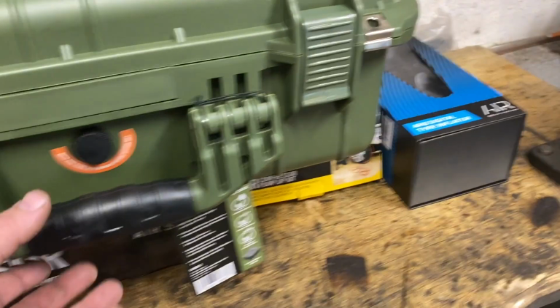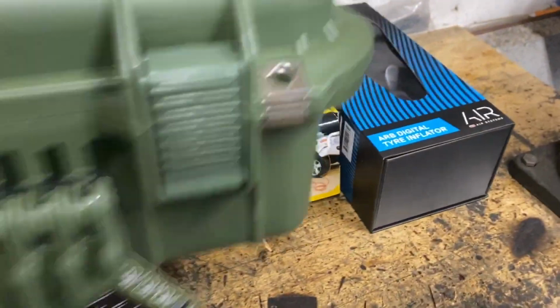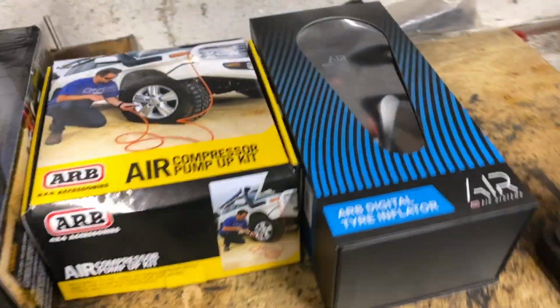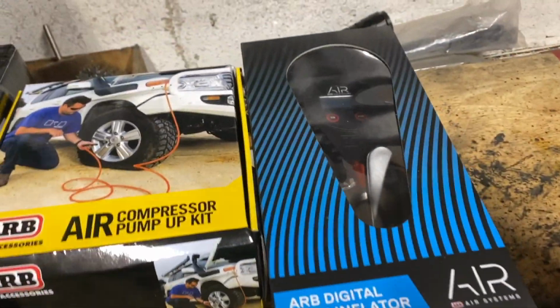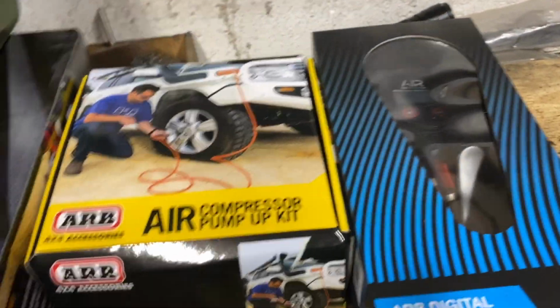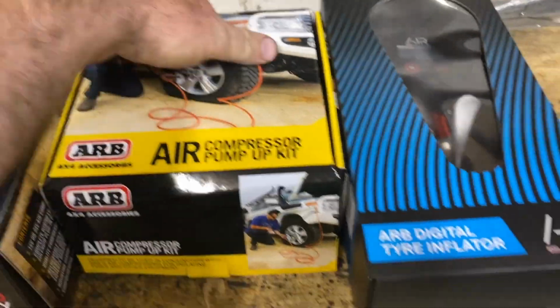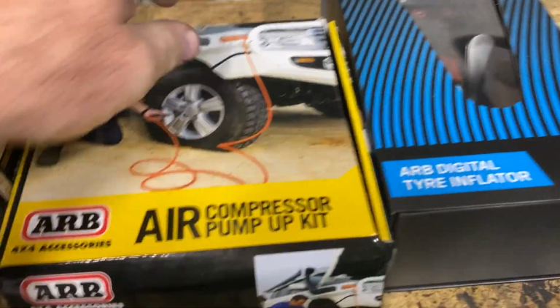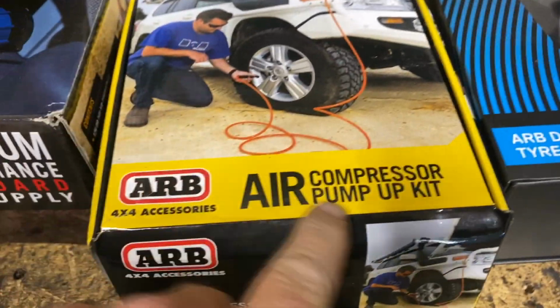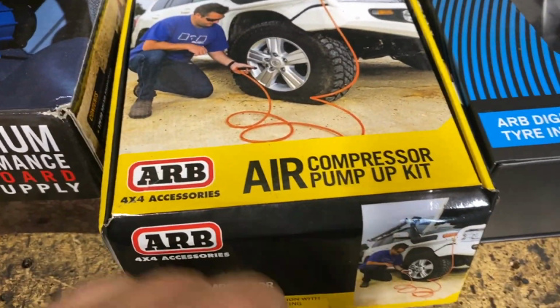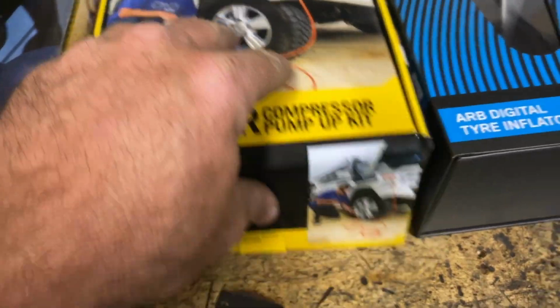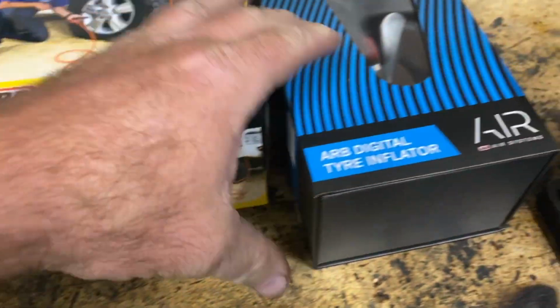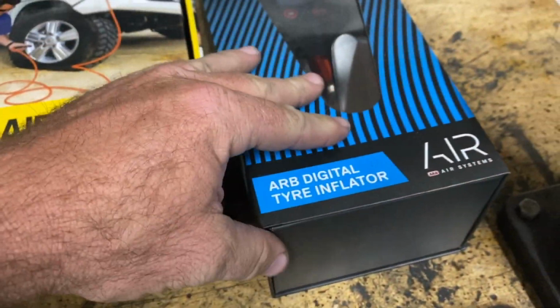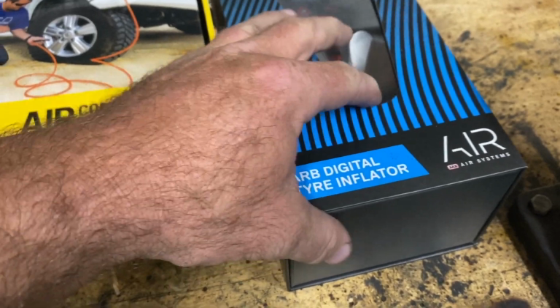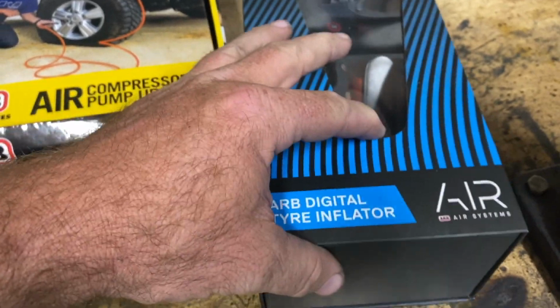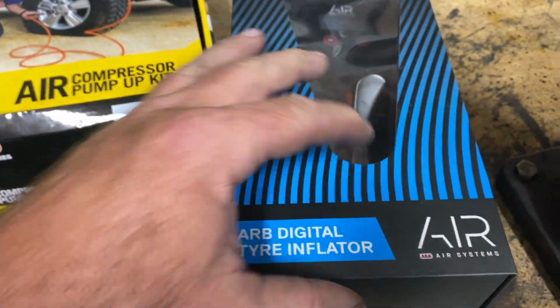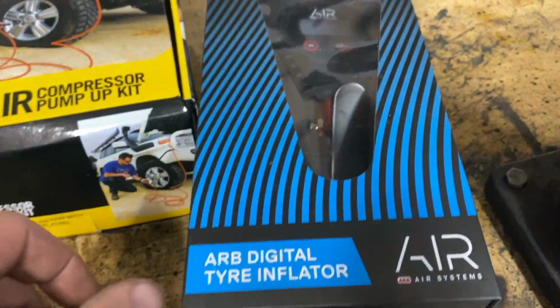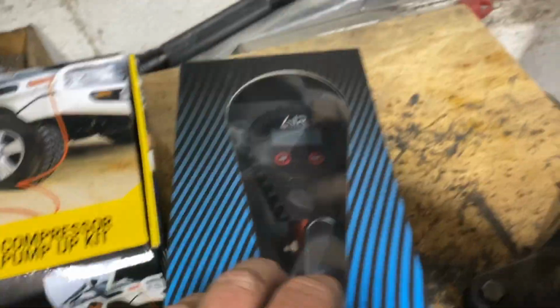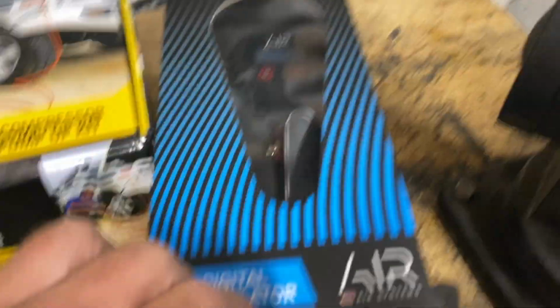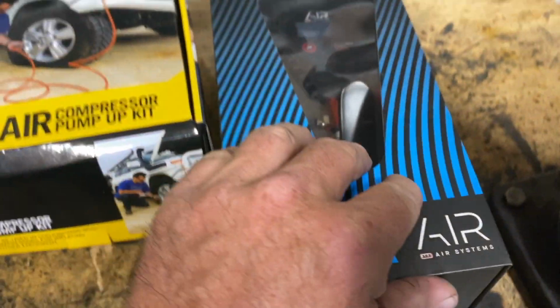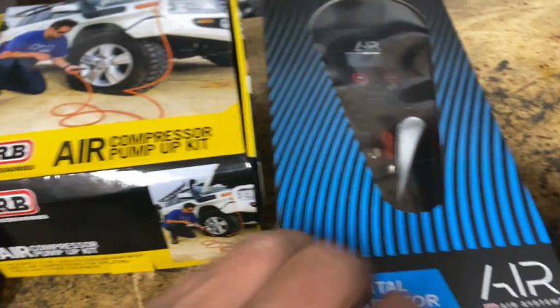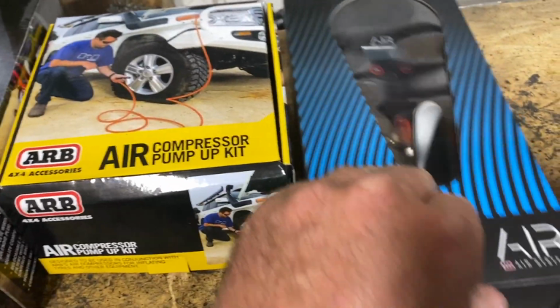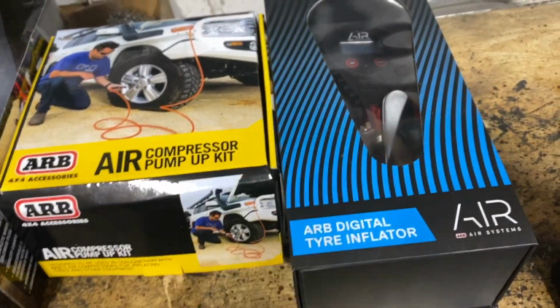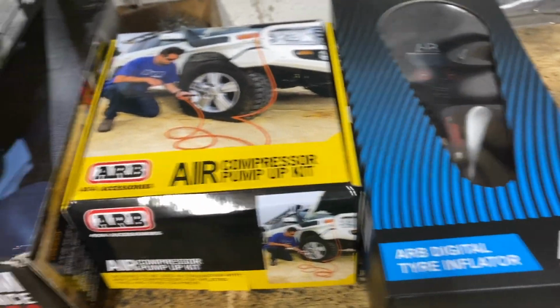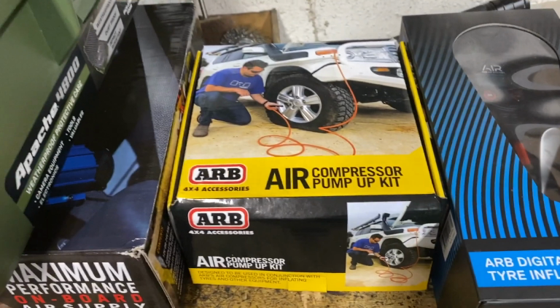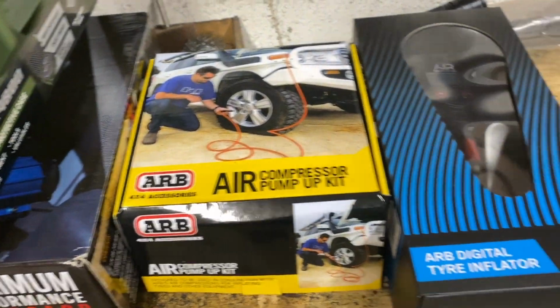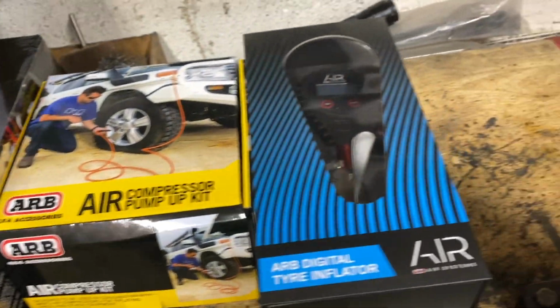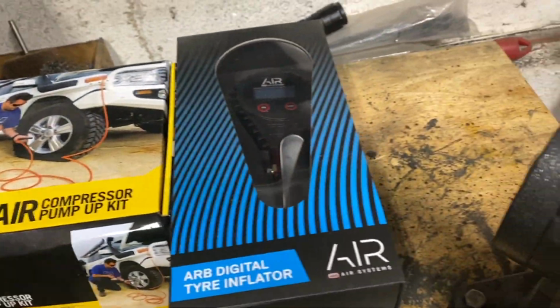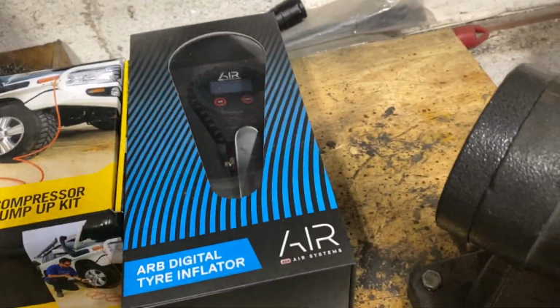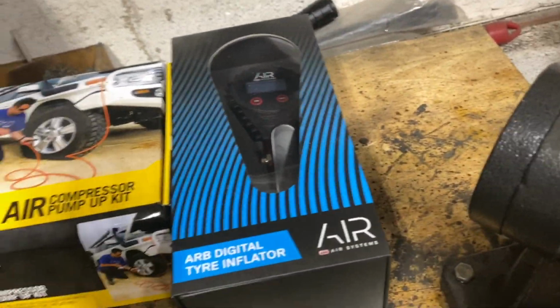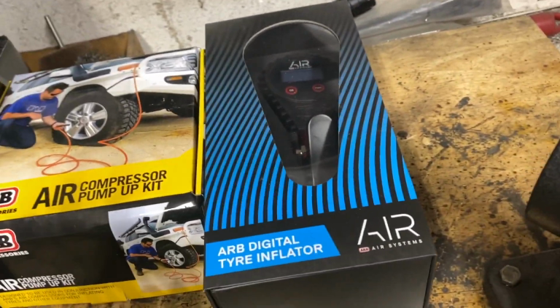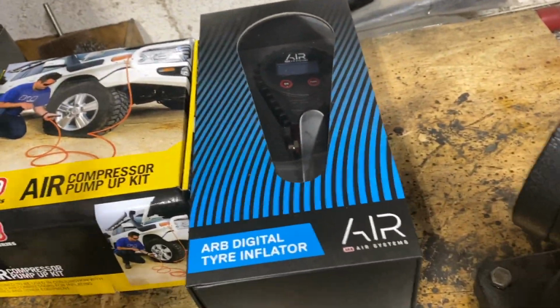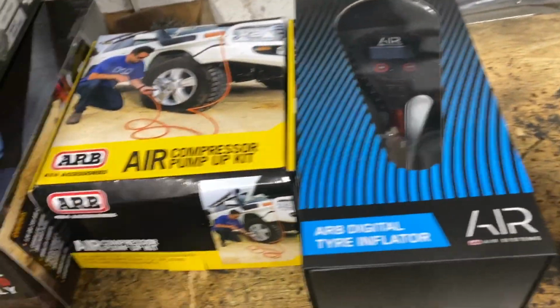We got the accessory pack, the air compressor pump-up kit, and the digital tire inflator as well. So let's open some of these up and see what we got. For $850 you could get all of this put together.